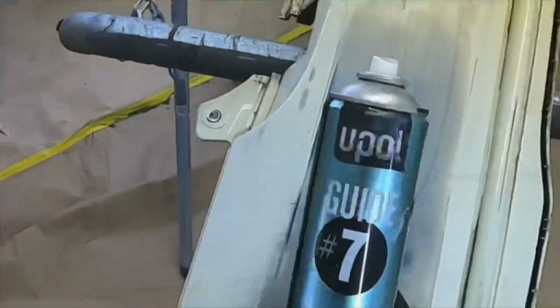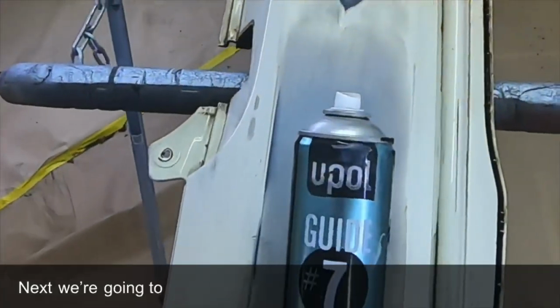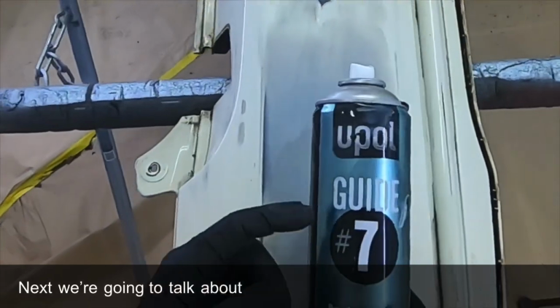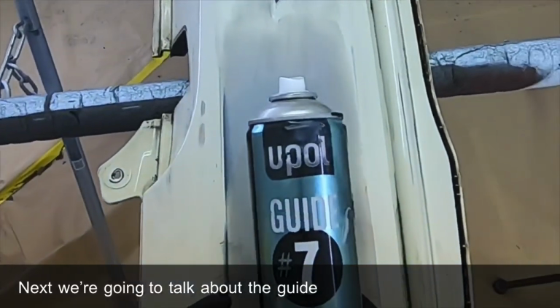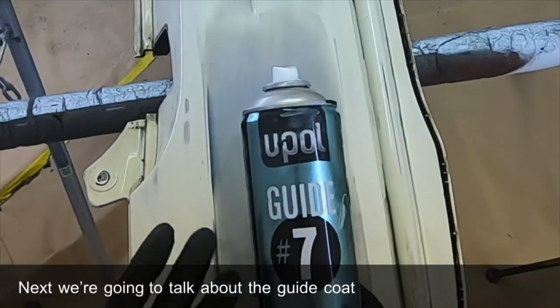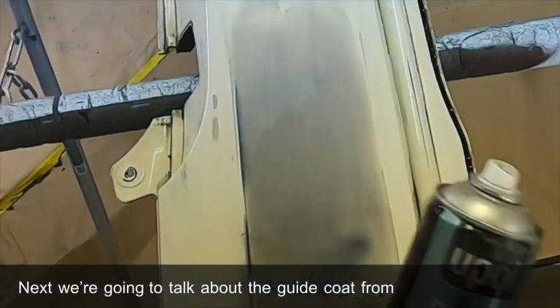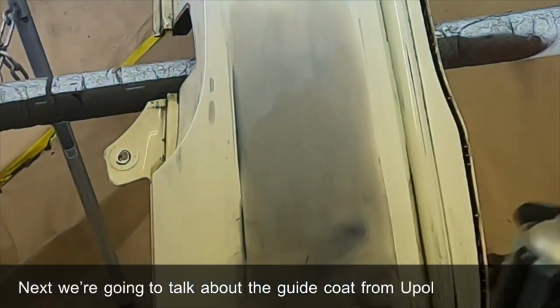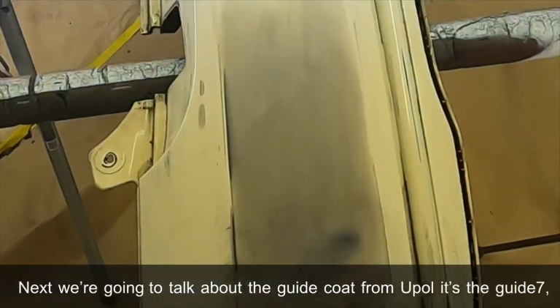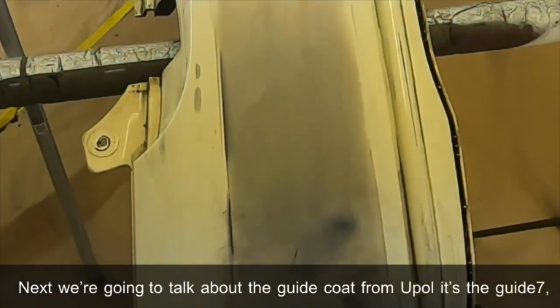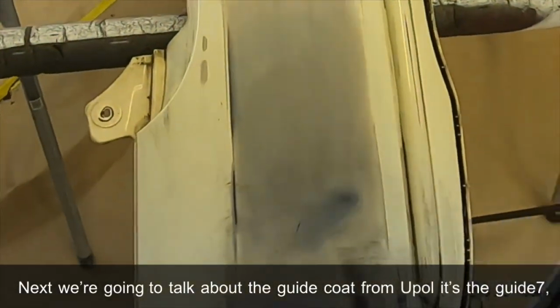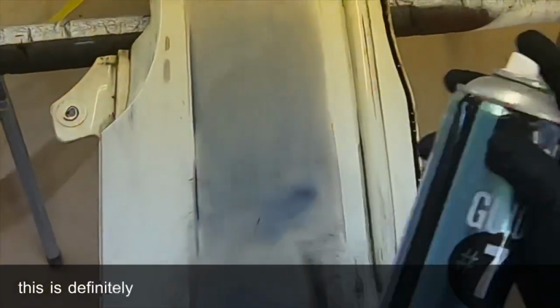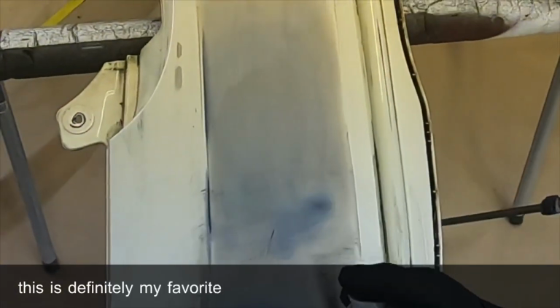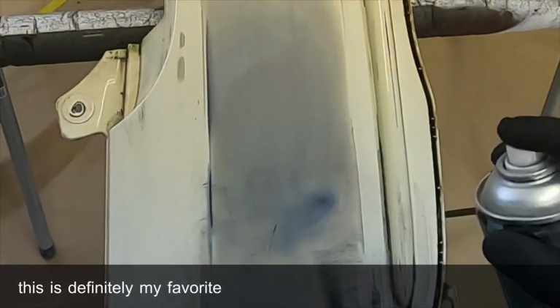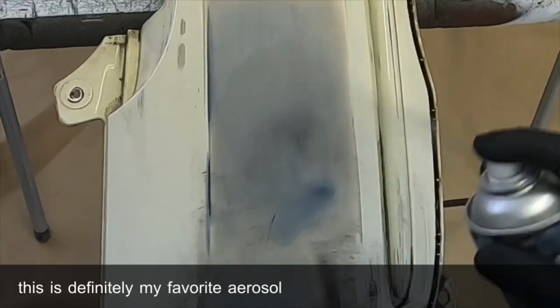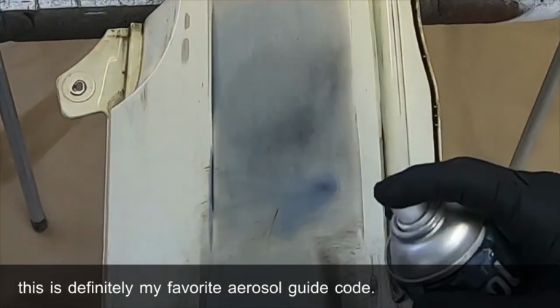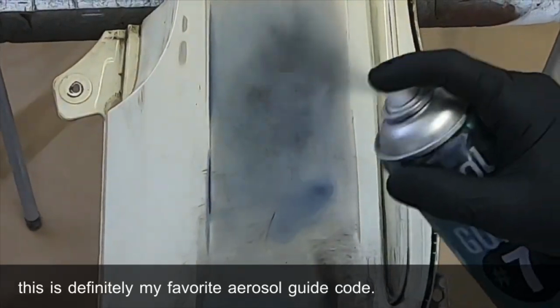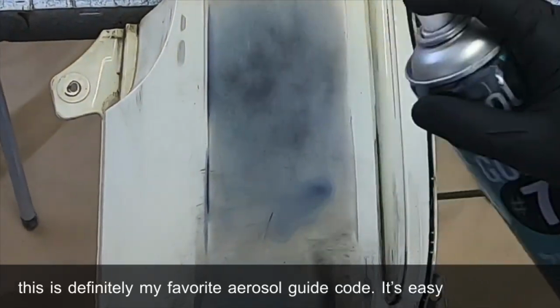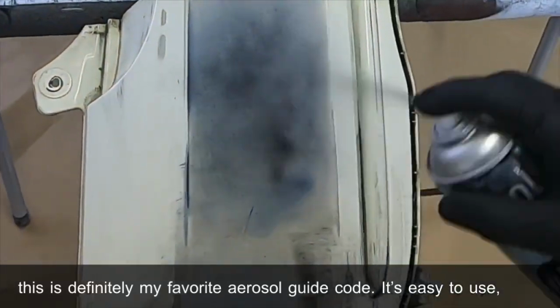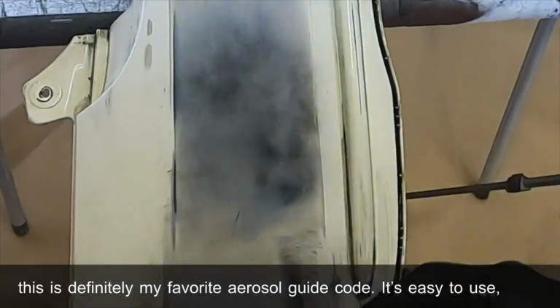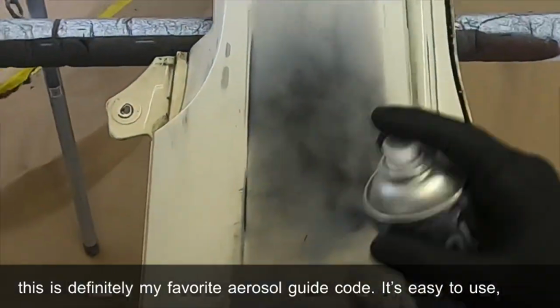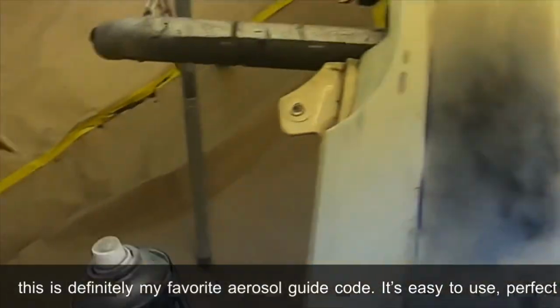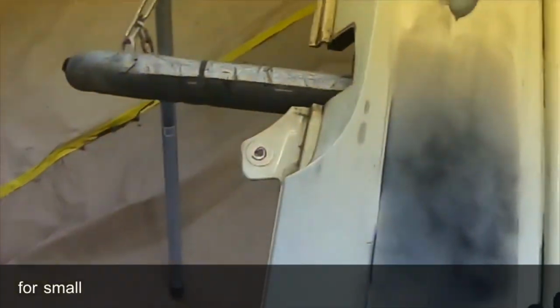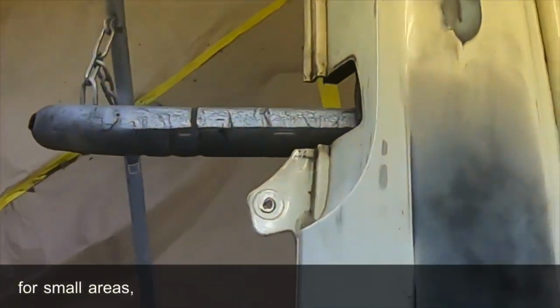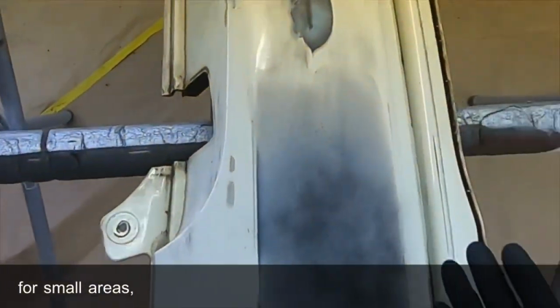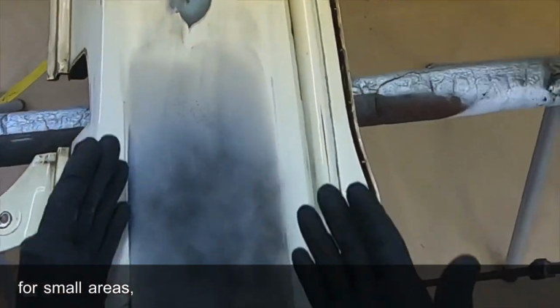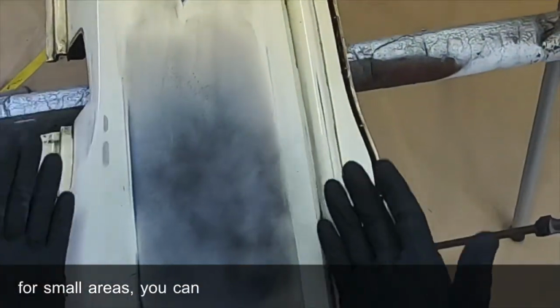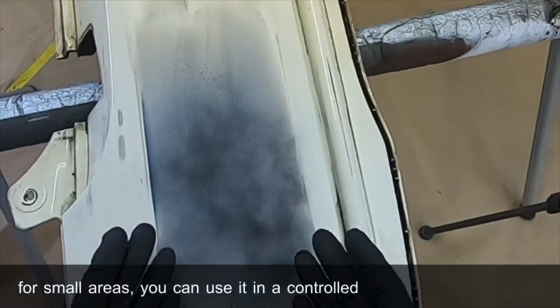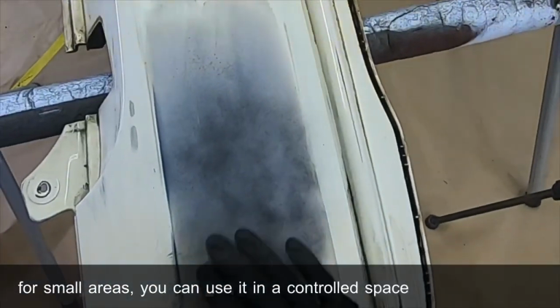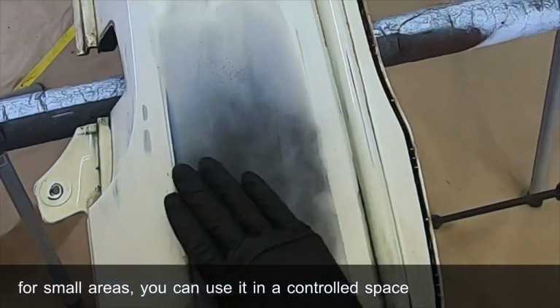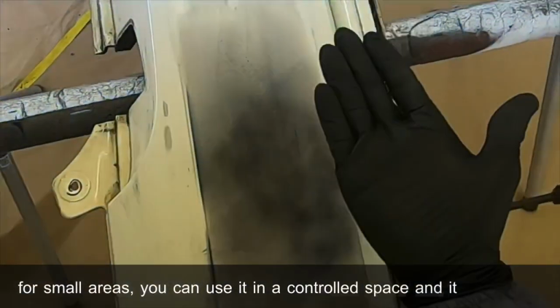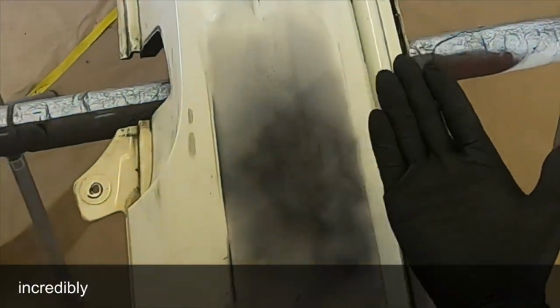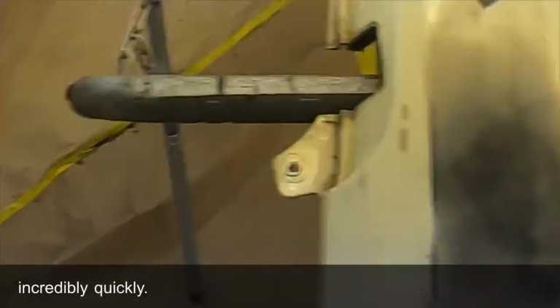Next we're going to talk about the guide coat from UPOL — it's the Guide 7. This is definitely my favorite aerosol guide coat. It's easy to use, perfect for small areas, you can use it in a controlled space, and it dries incredibly quickly.